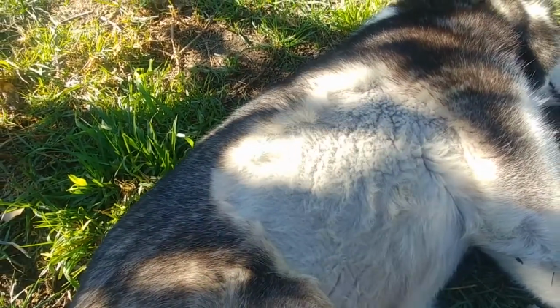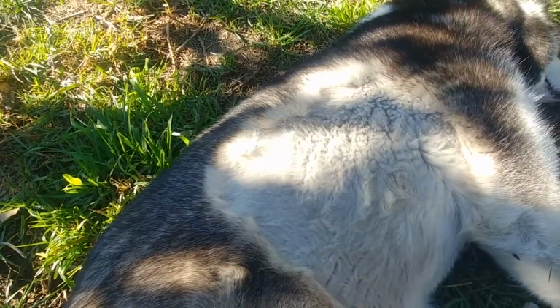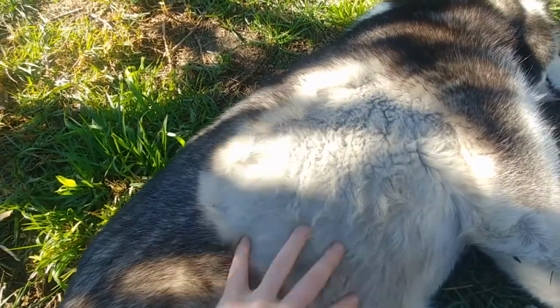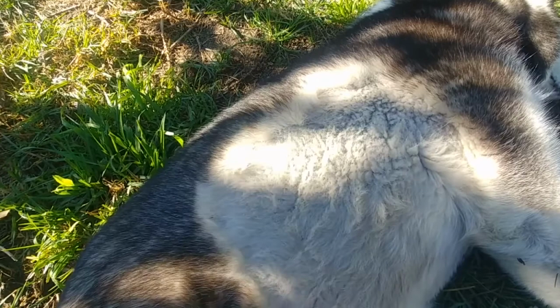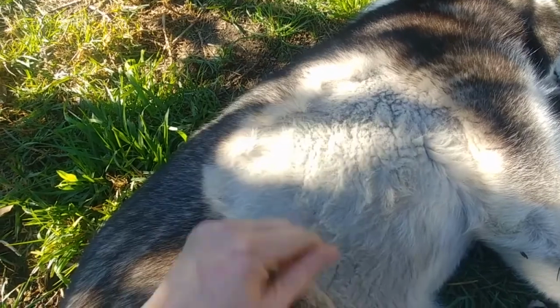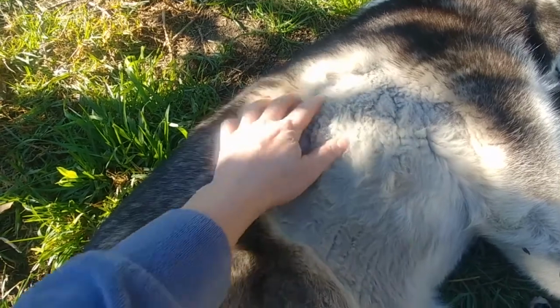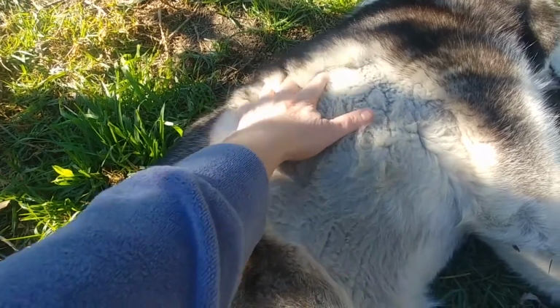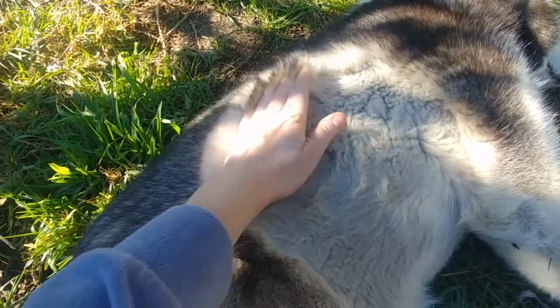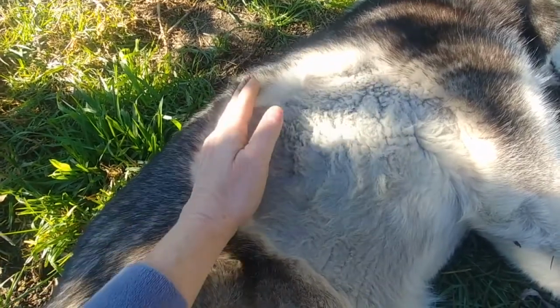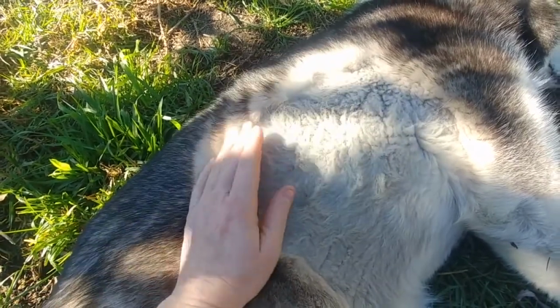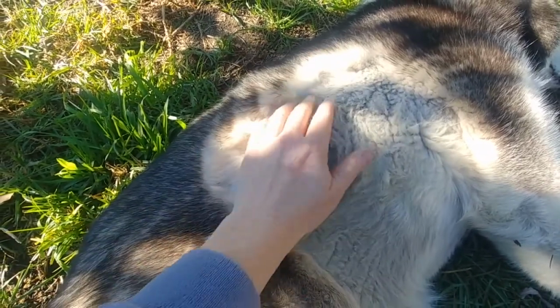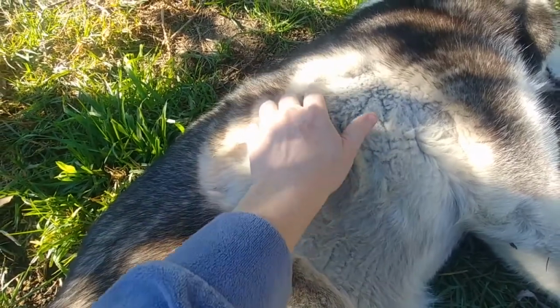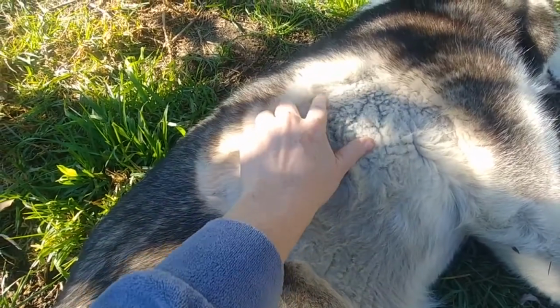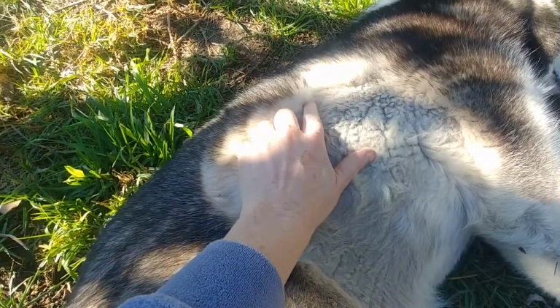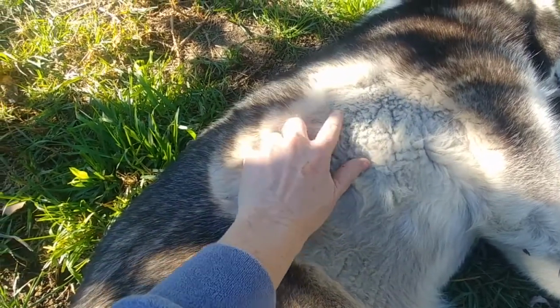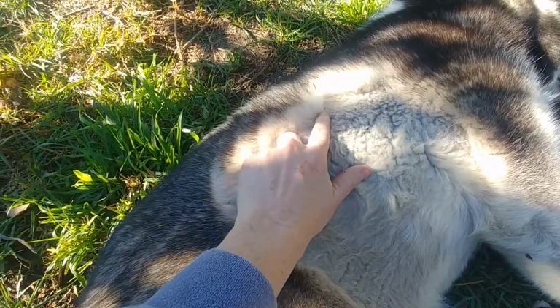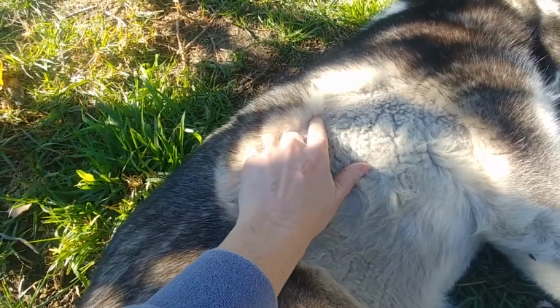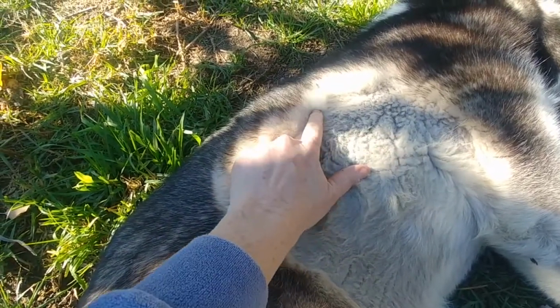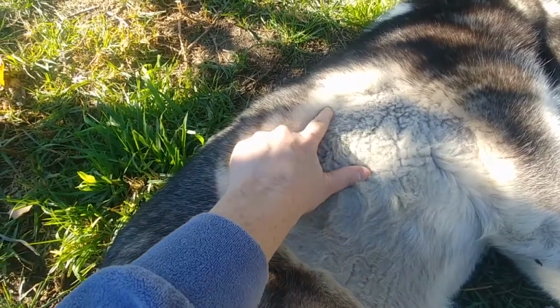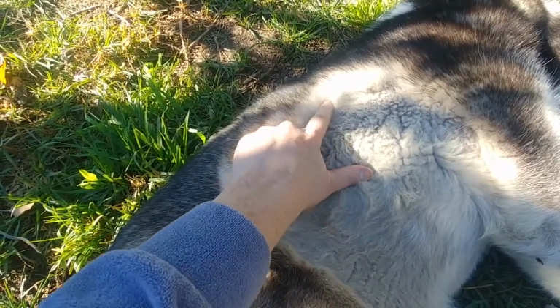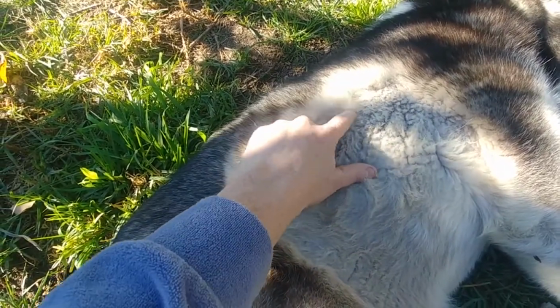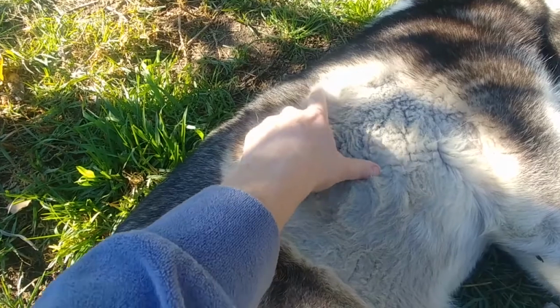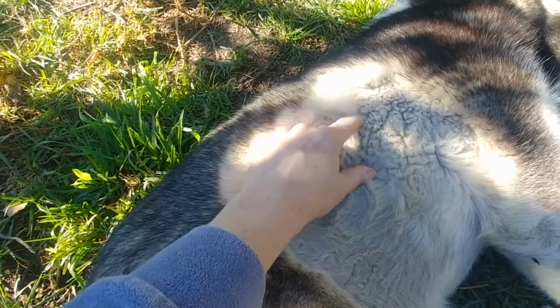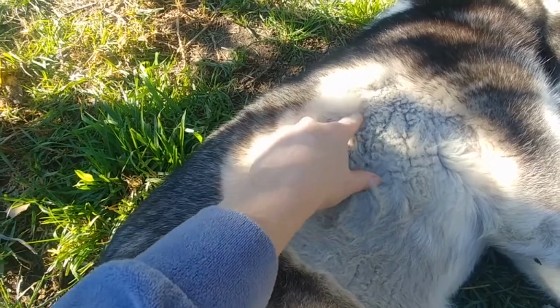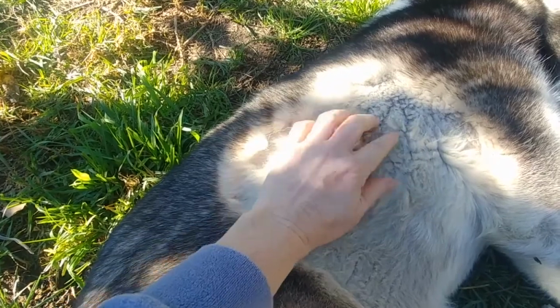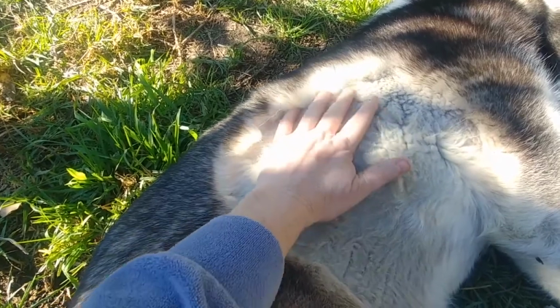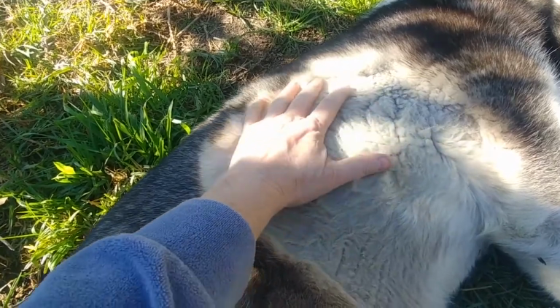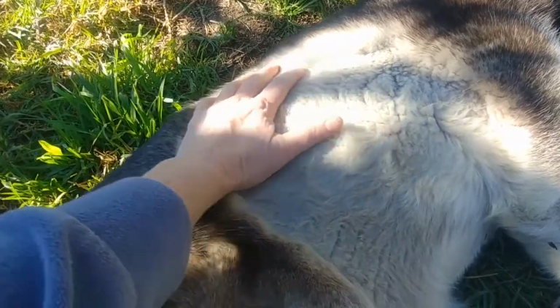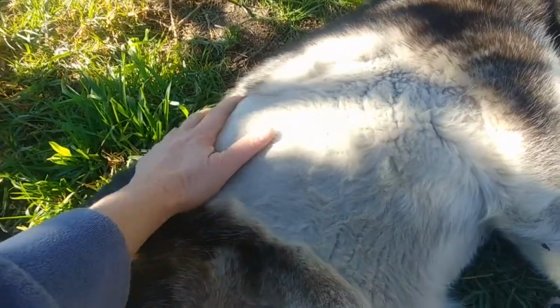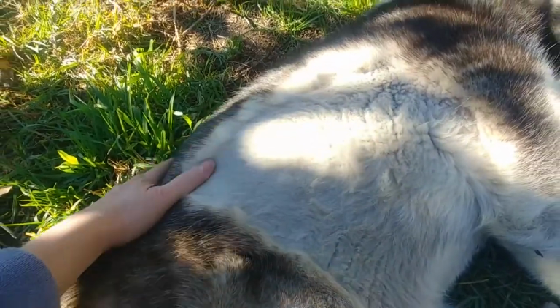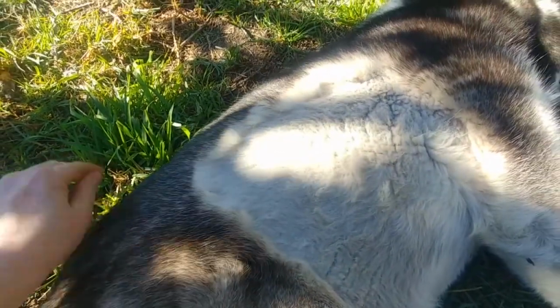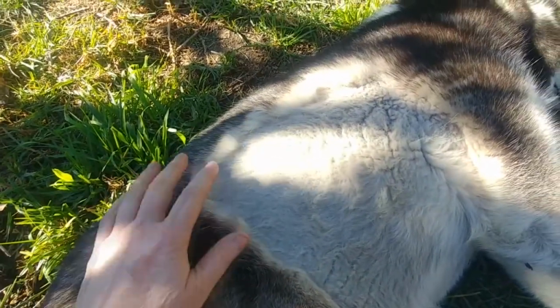And then these underneath parts — that's what comes off in the spring. Pretty soon she's going to start blowing her coat, and it's all this little fuzzy under-stuff that comes out.